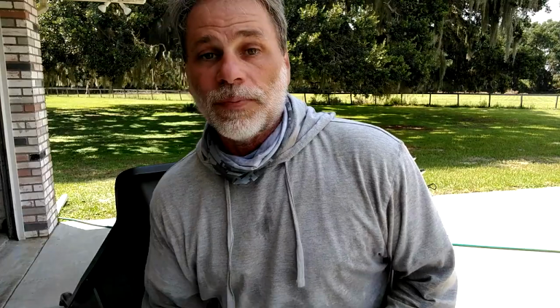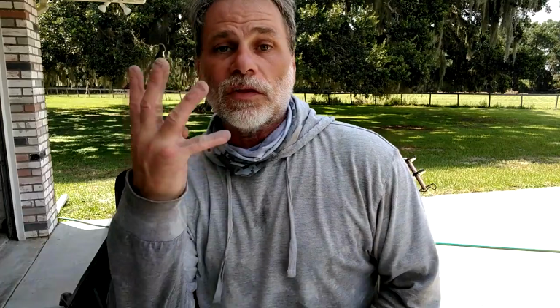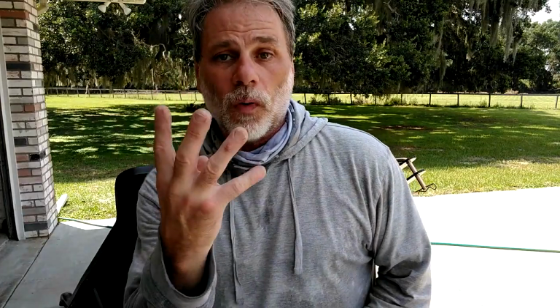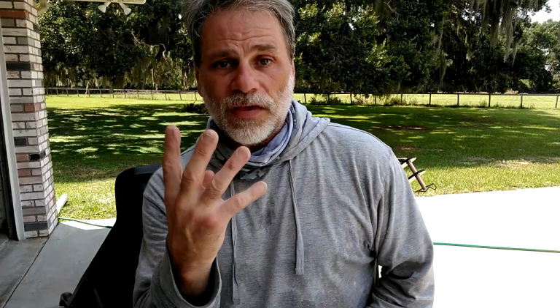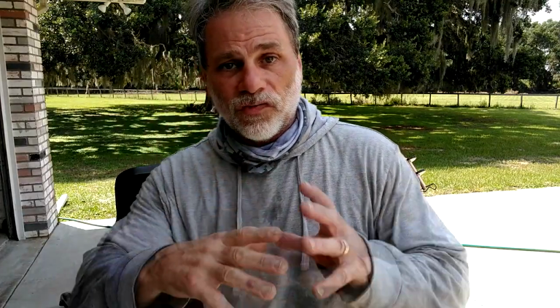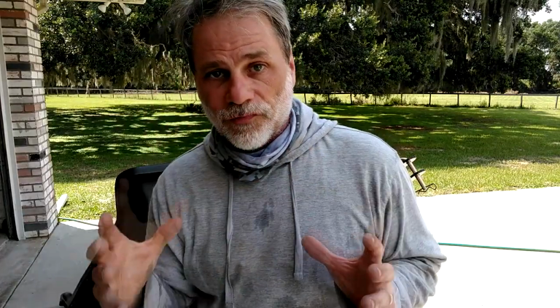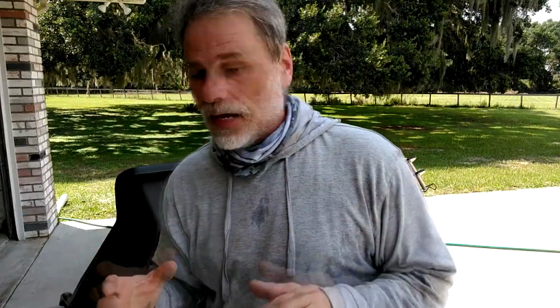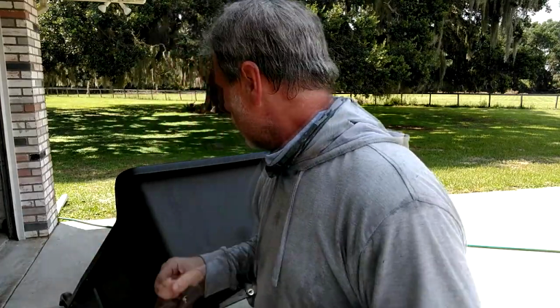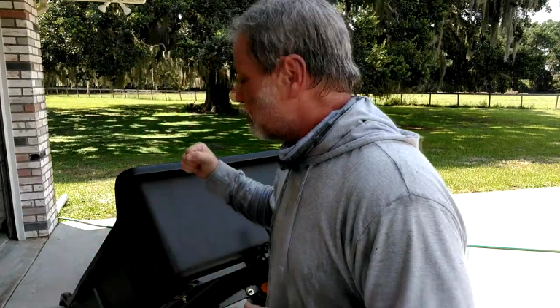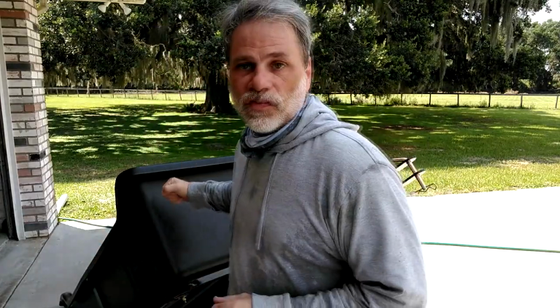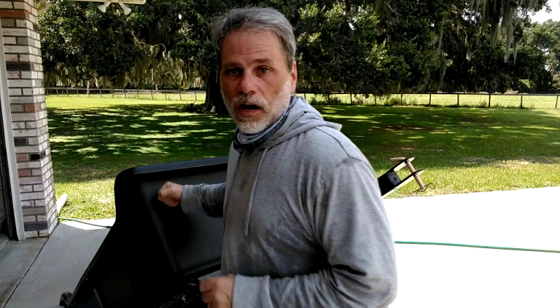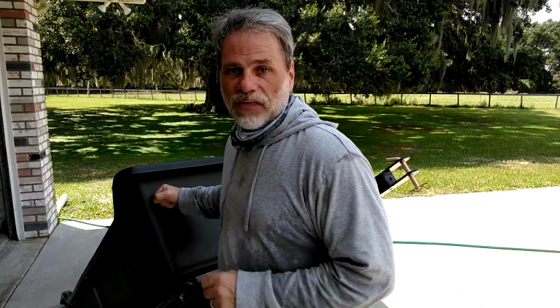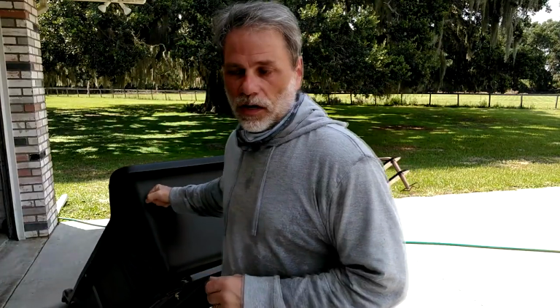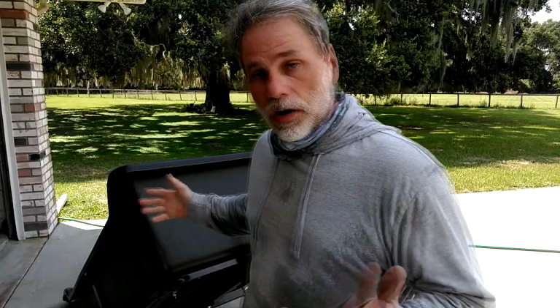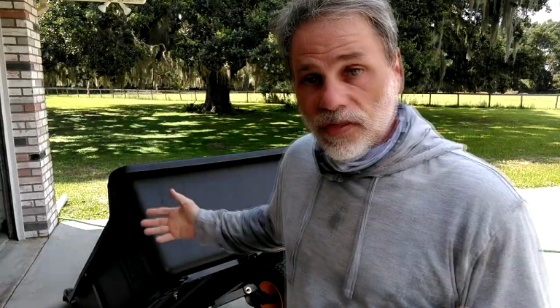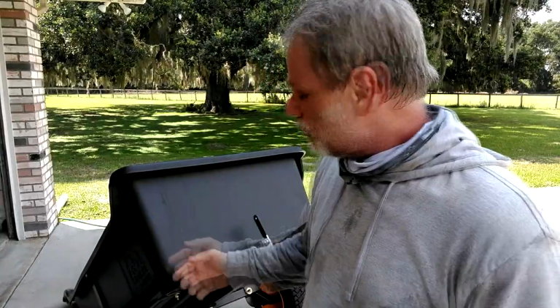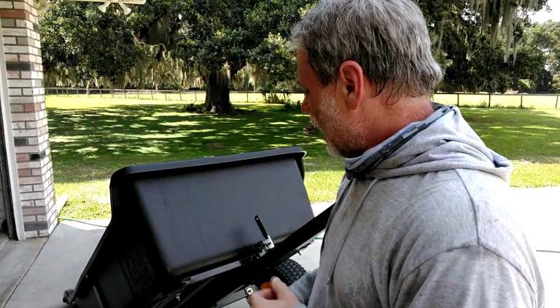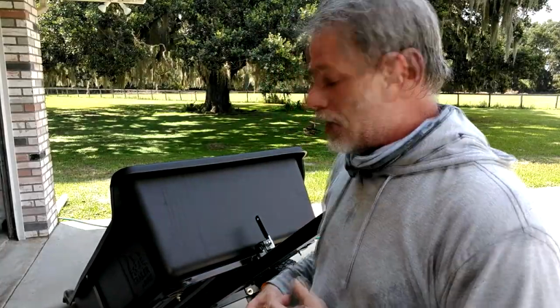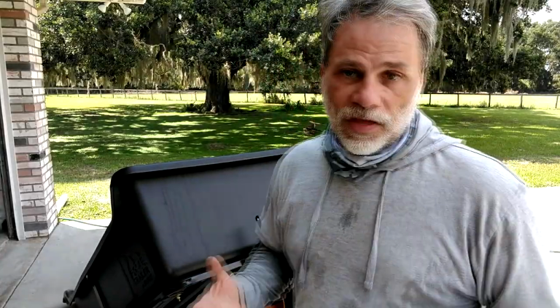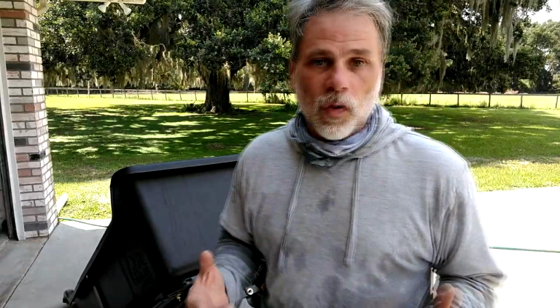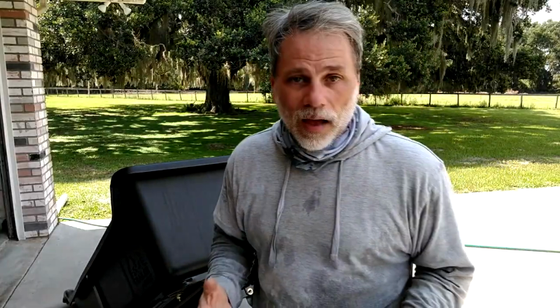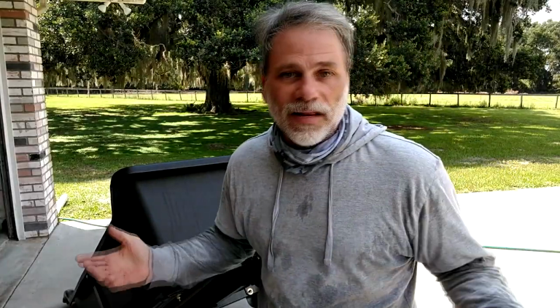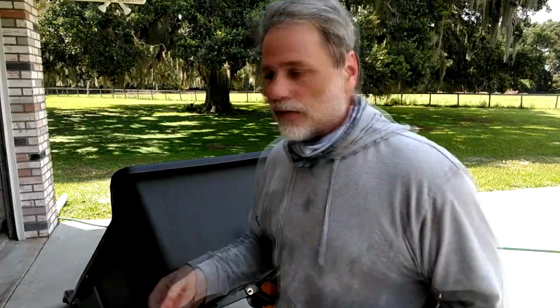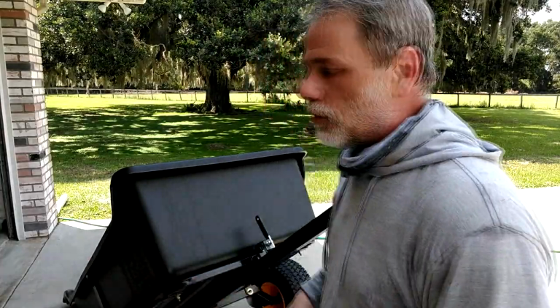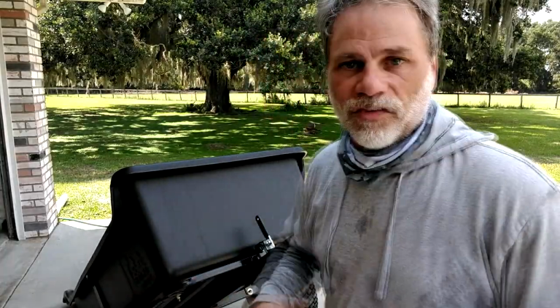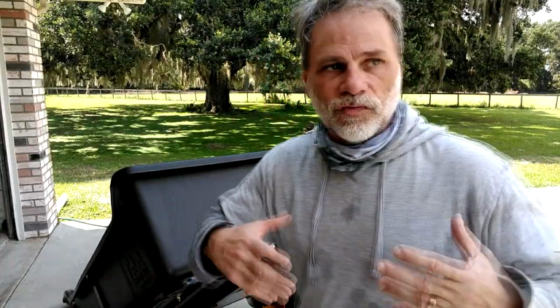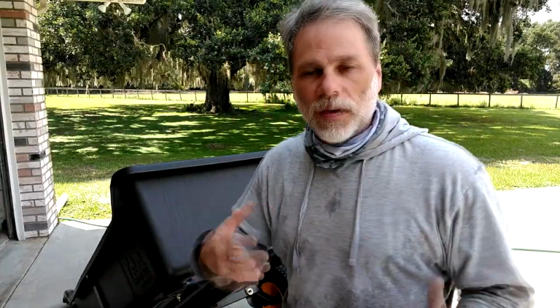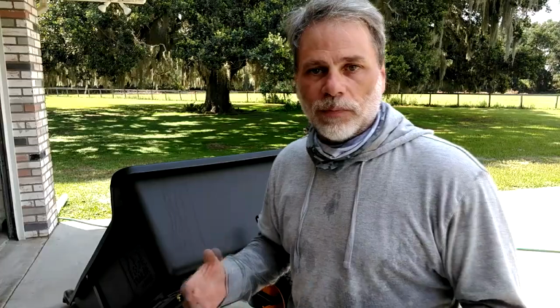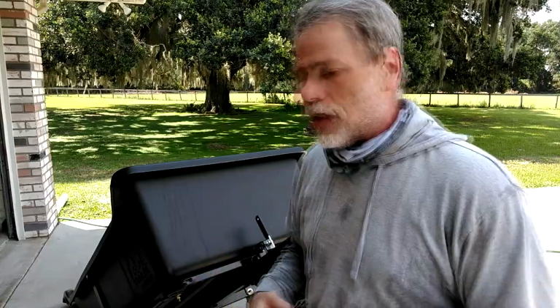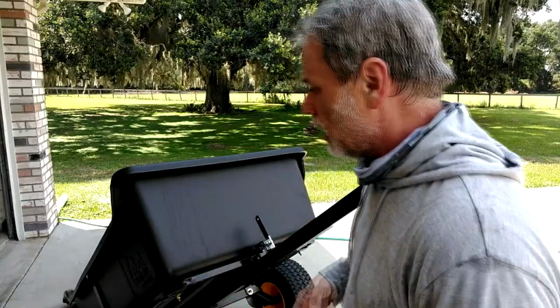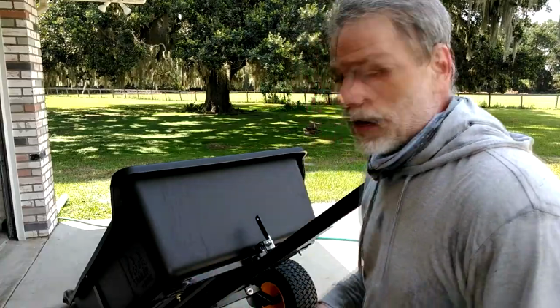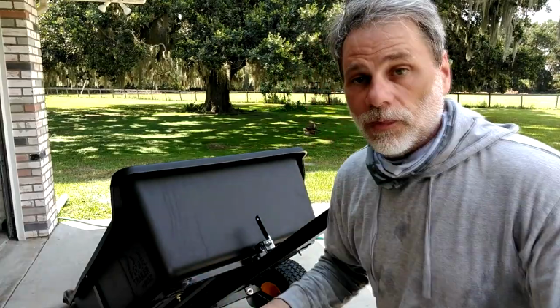There are basically four pieces to the frame, plus the plastic cart itself, and it went together so well I didn't even make a video about it — because it was so easy to put together. It was incredible.